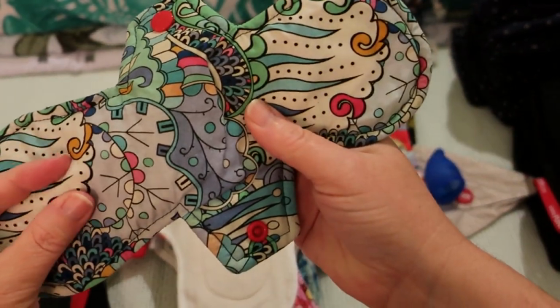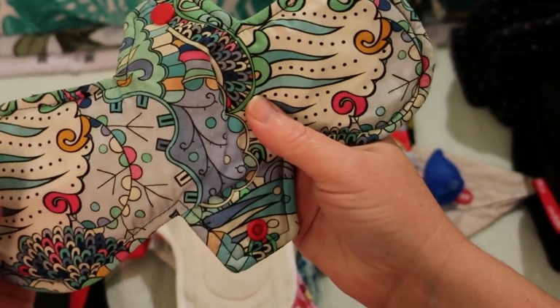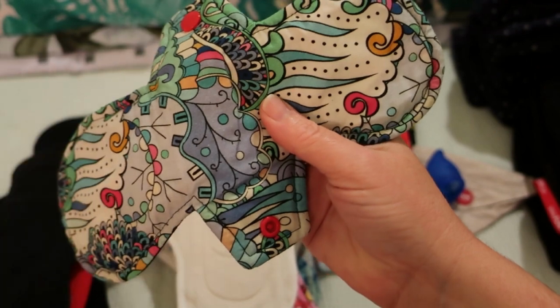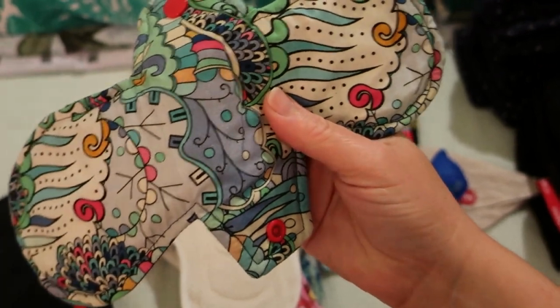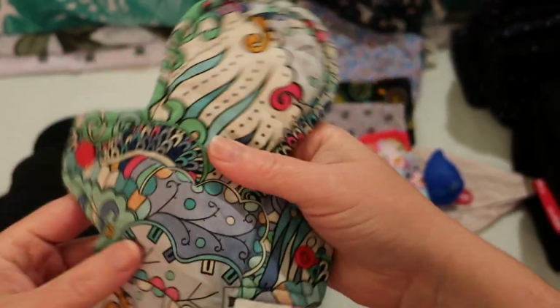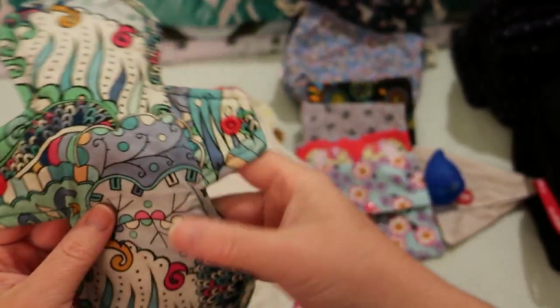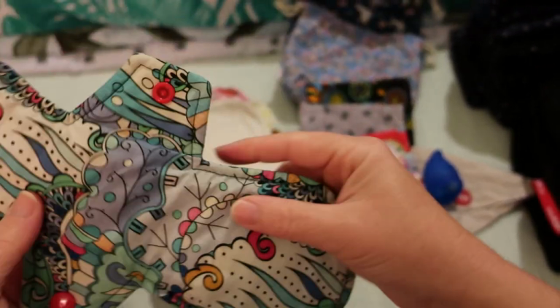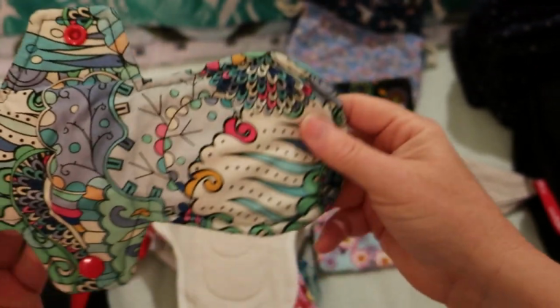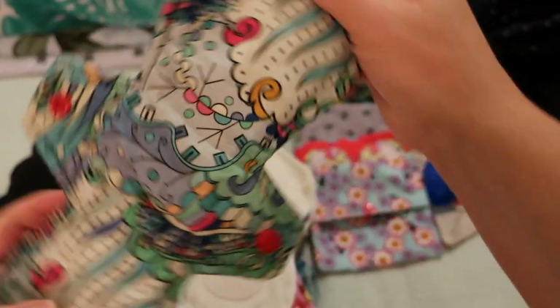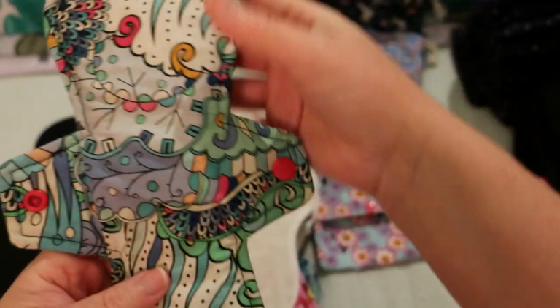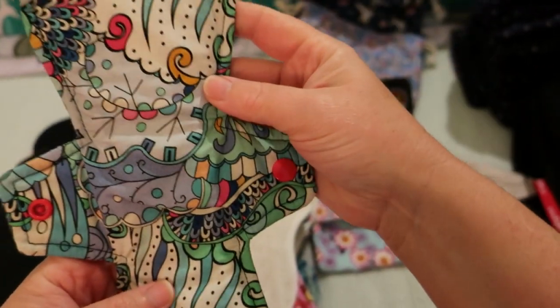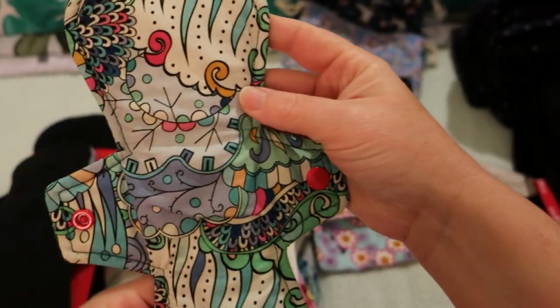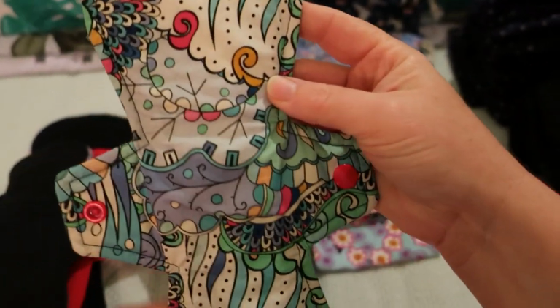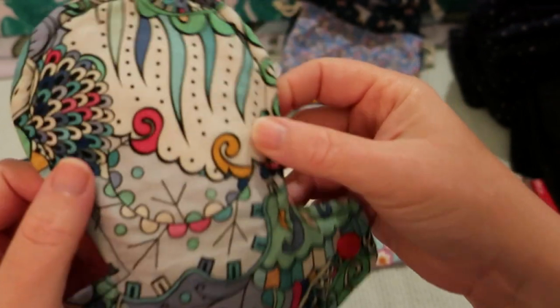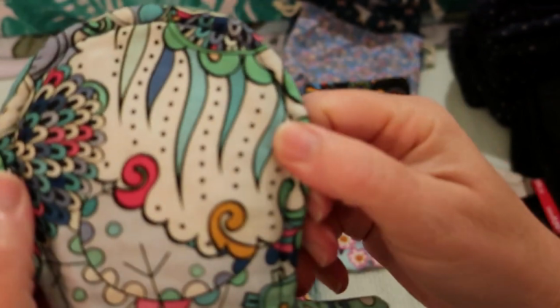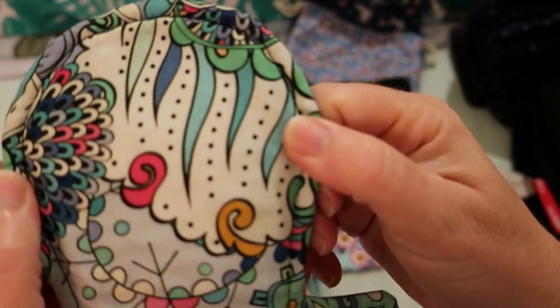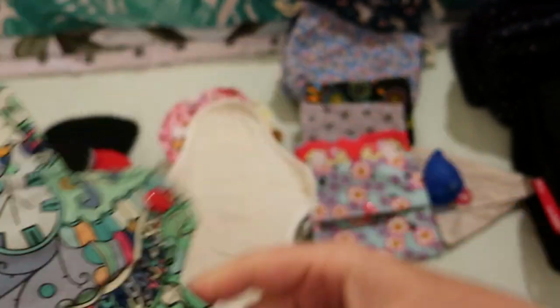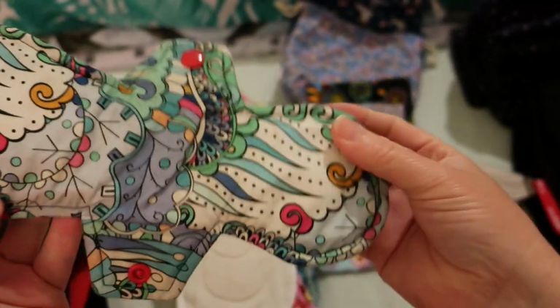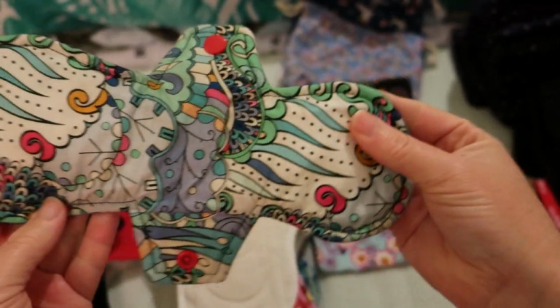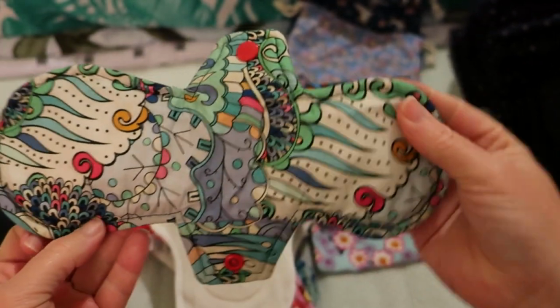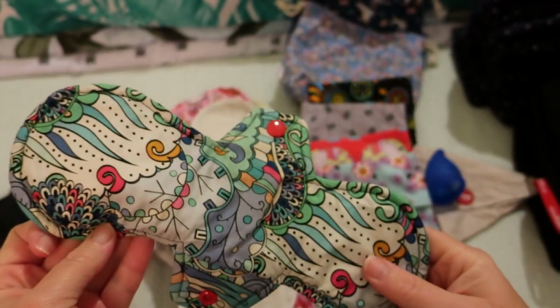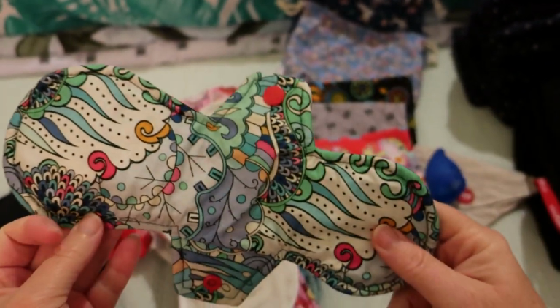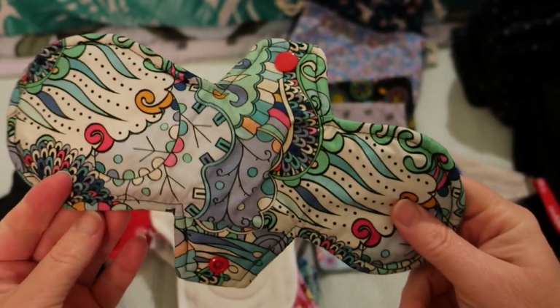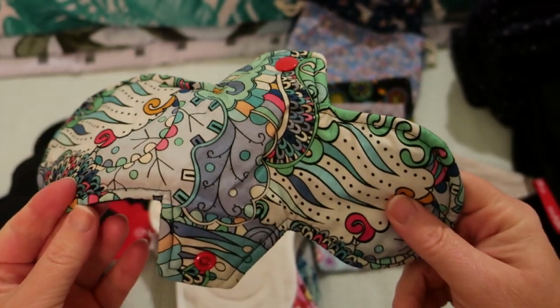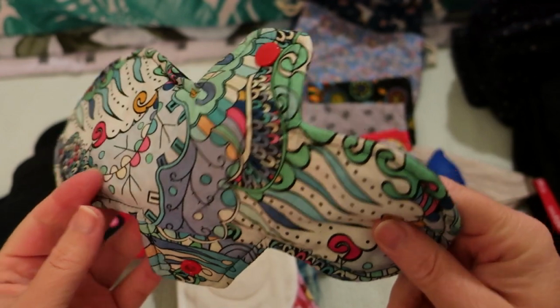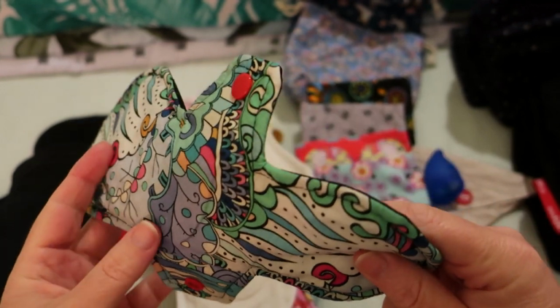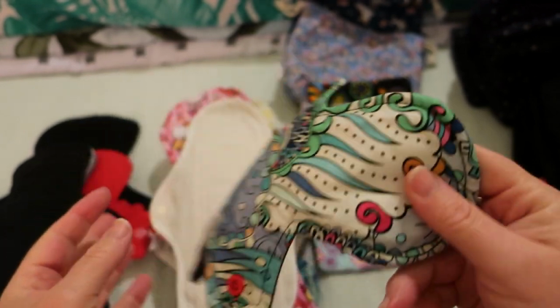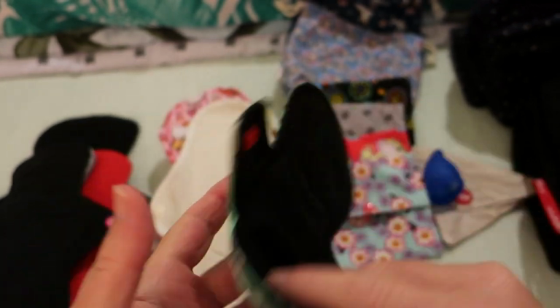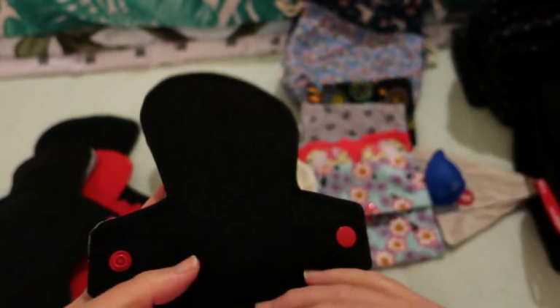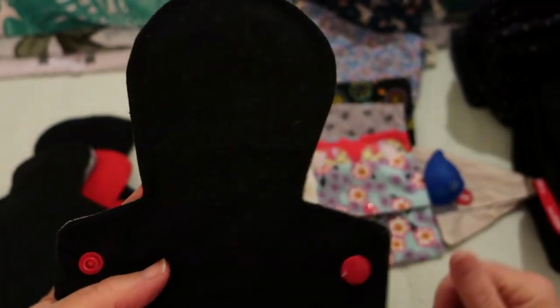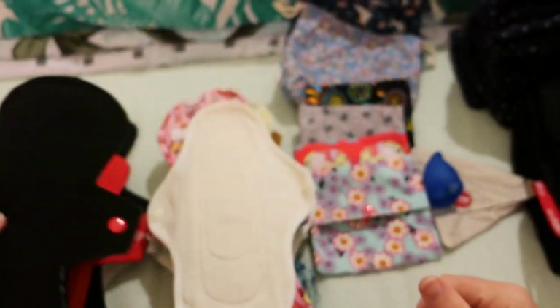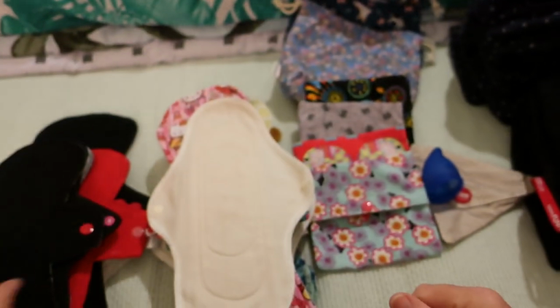This My Divine Cloth pad was part of my birthday gift and it is a very cute and delightful pattern. It is cotton topped, bamboo and PUL core and cotton backed.